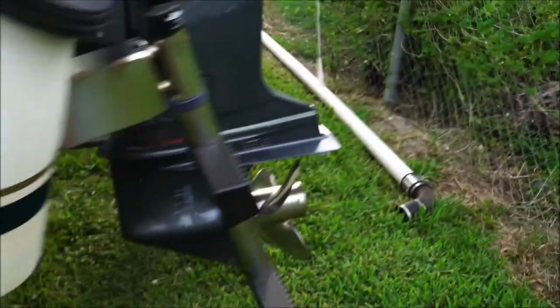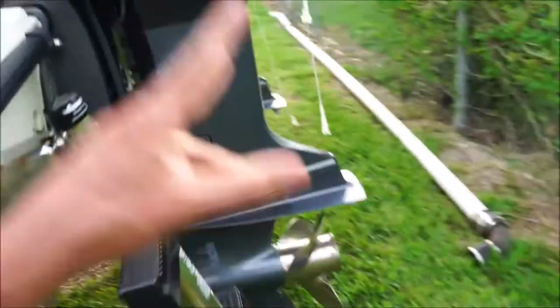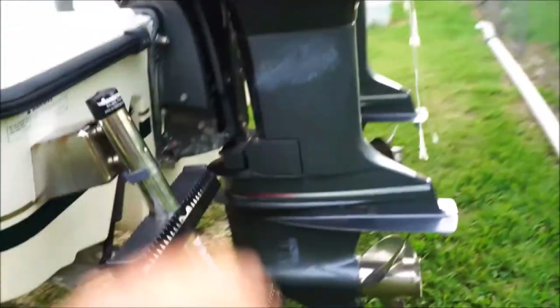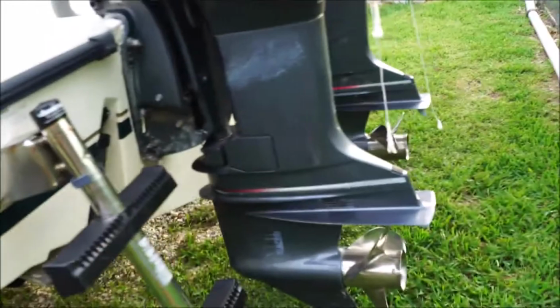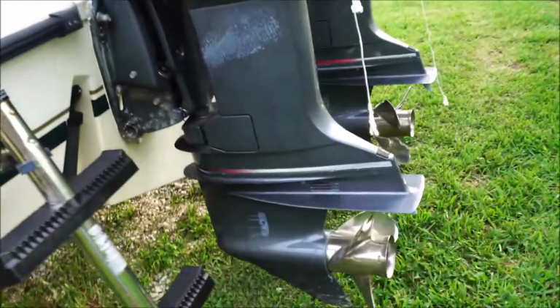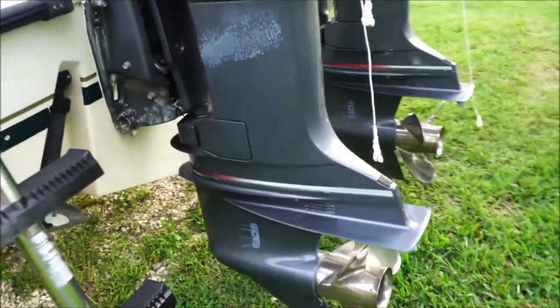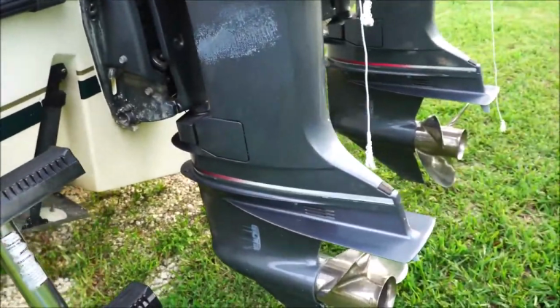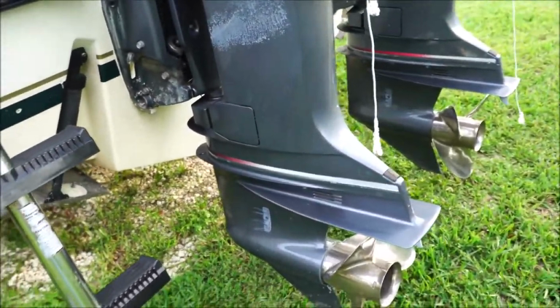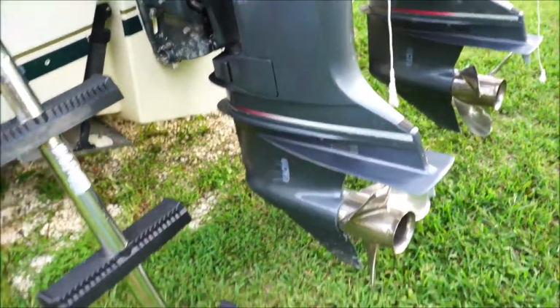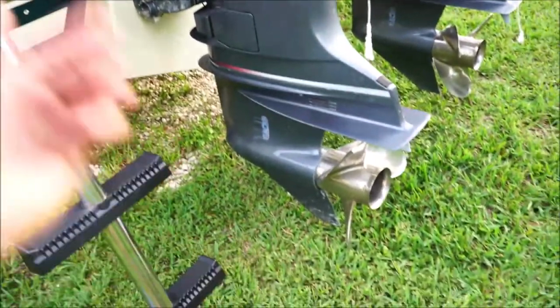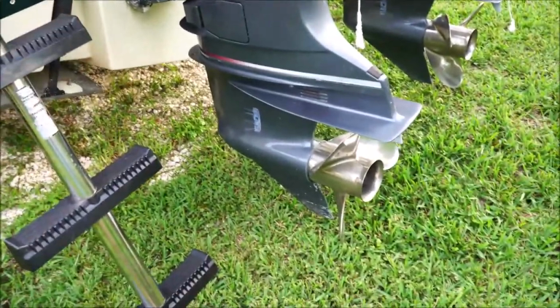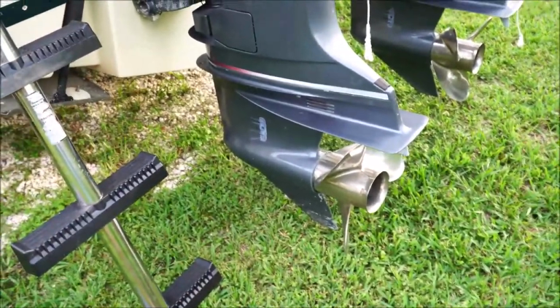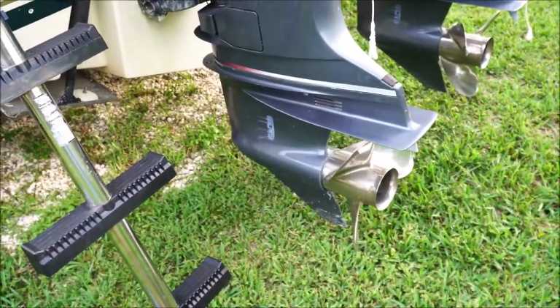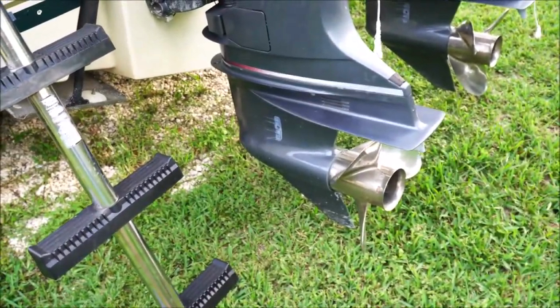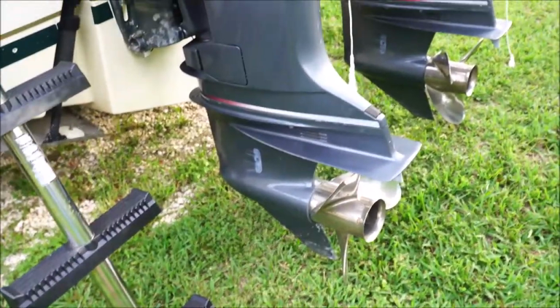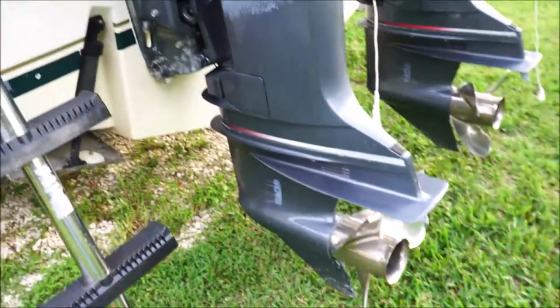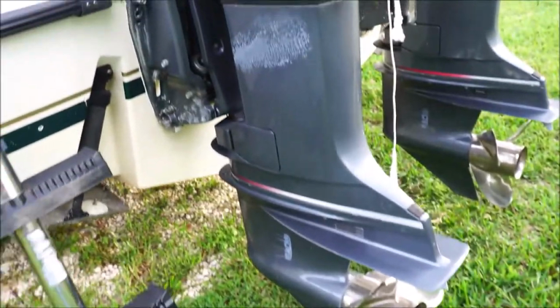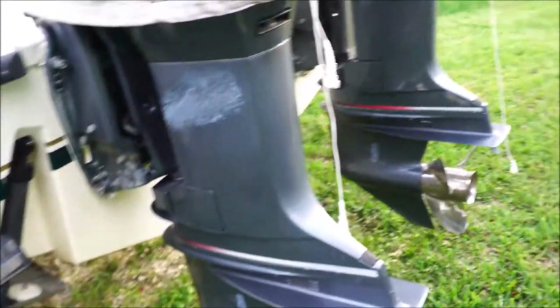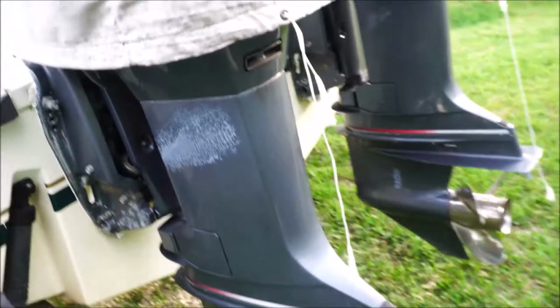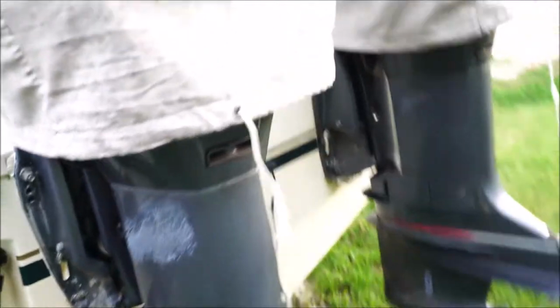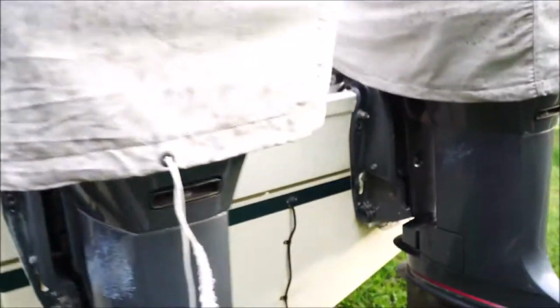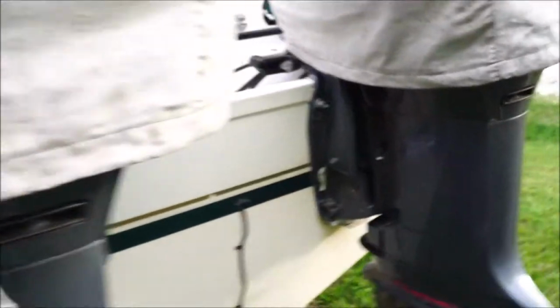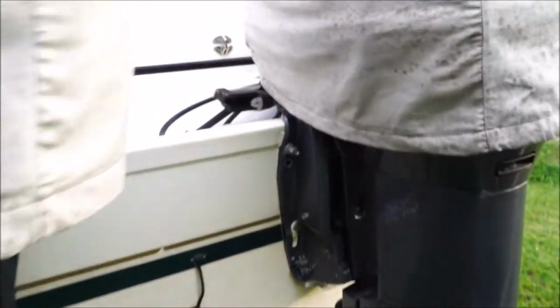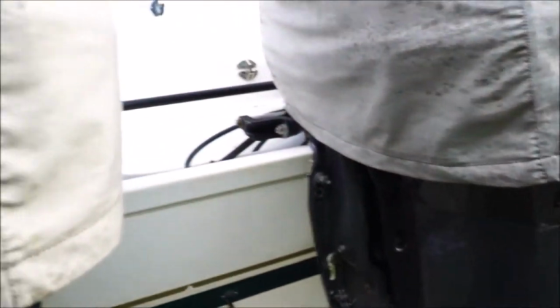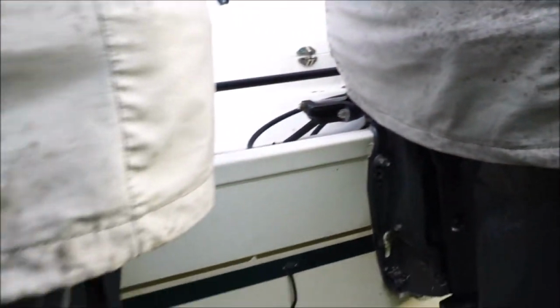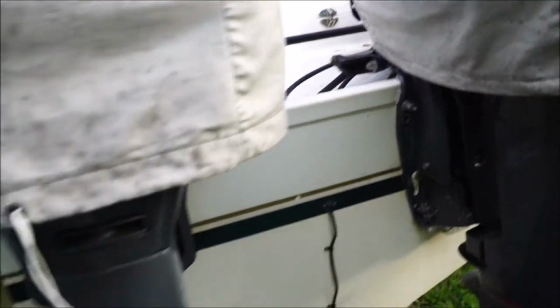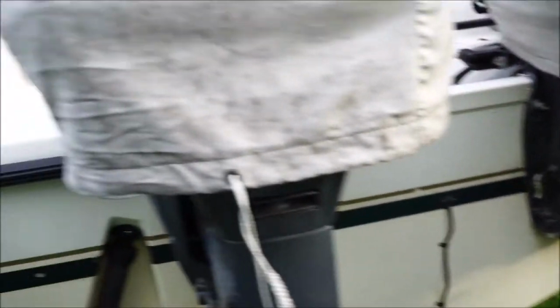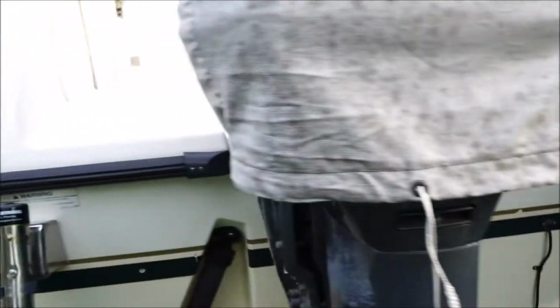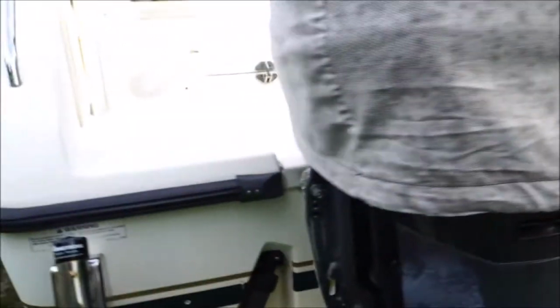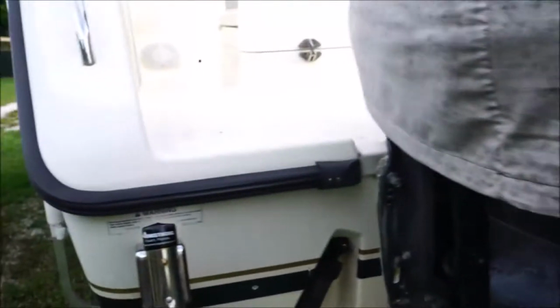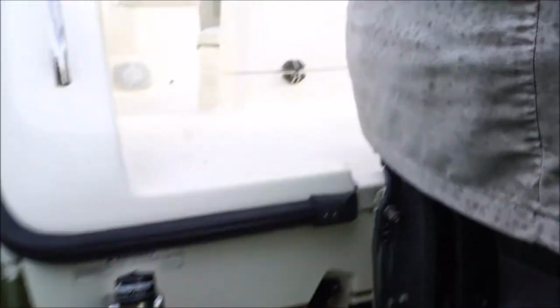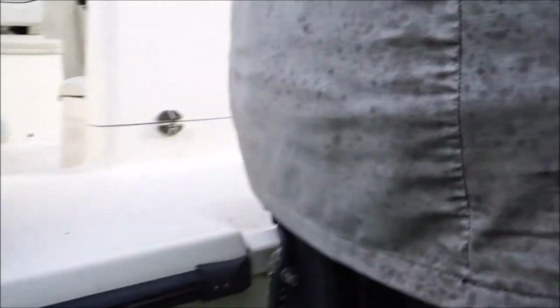Twin OX66 Yamaha motors — props, lower units, hydraulic fluid — everything's been serviced. Full compression check on both motors.